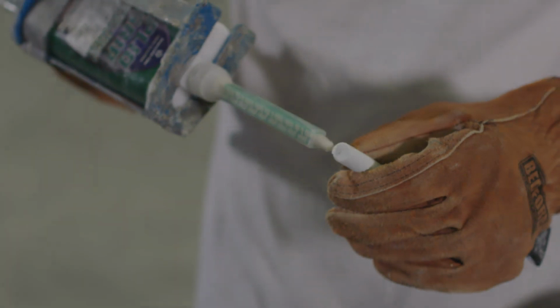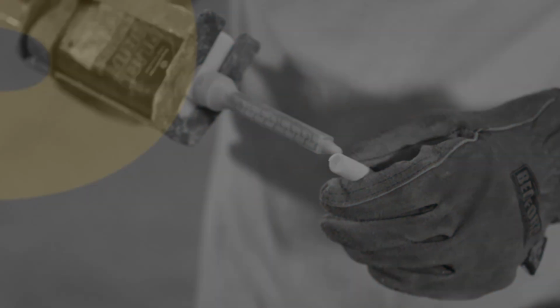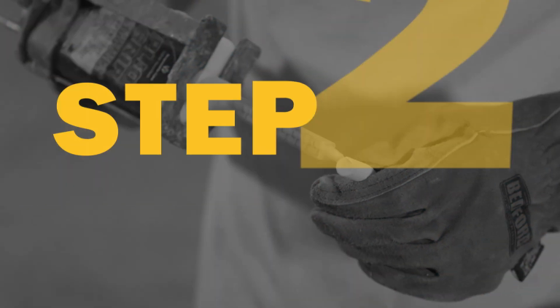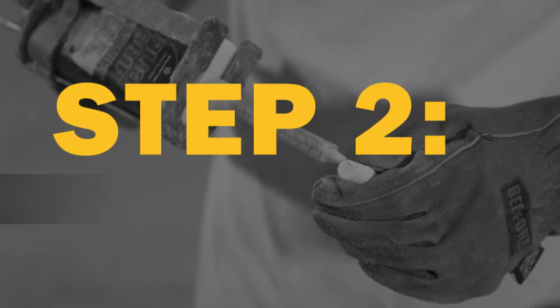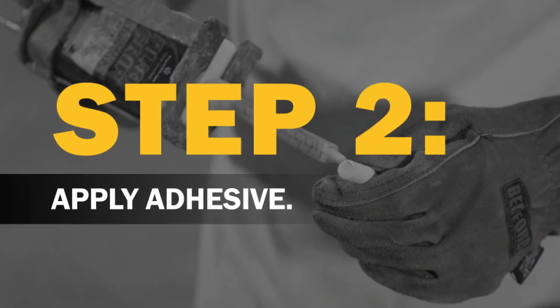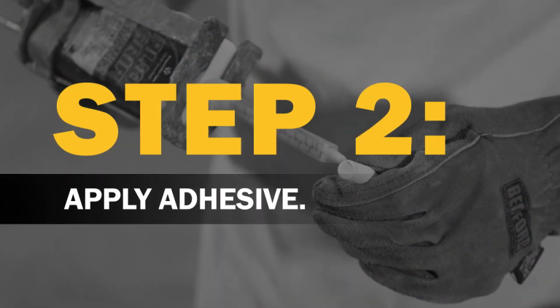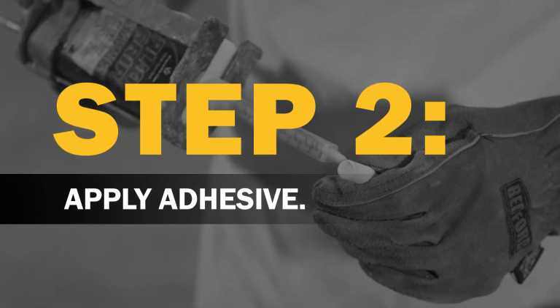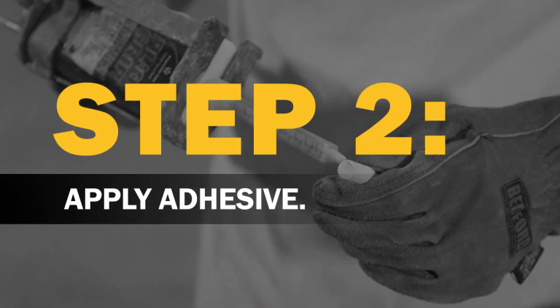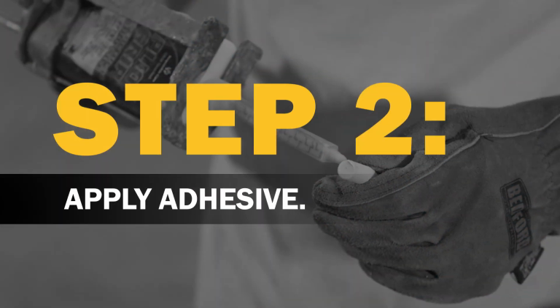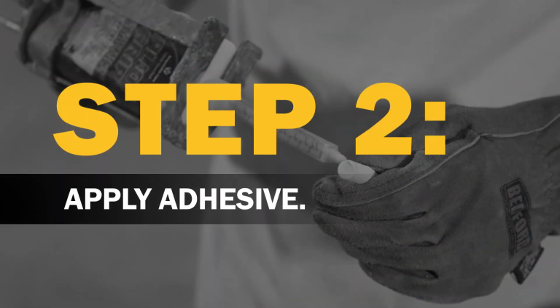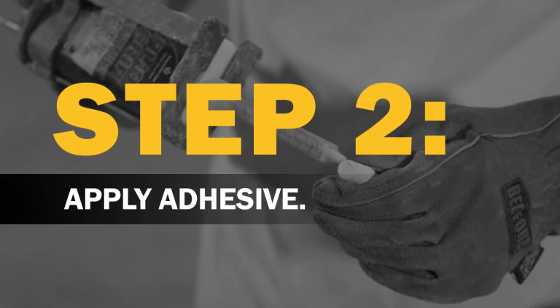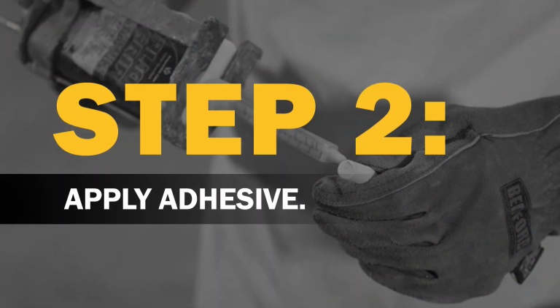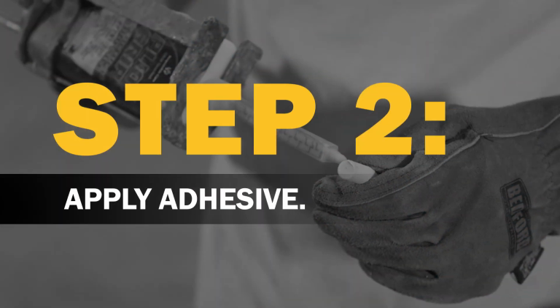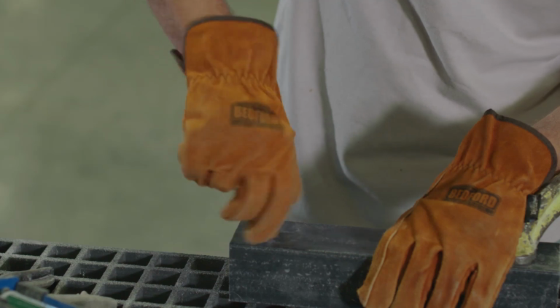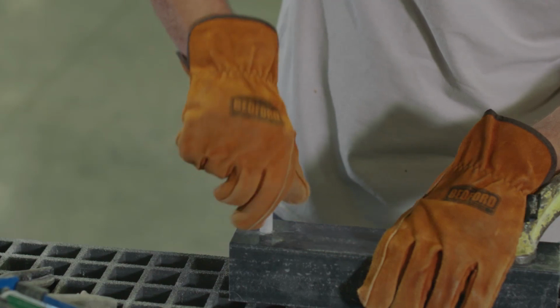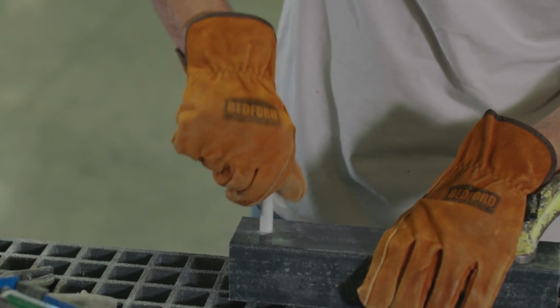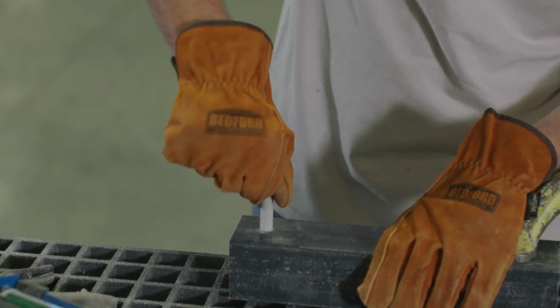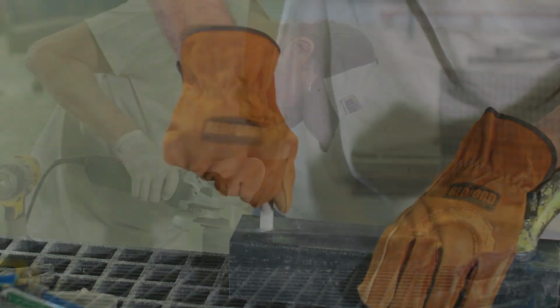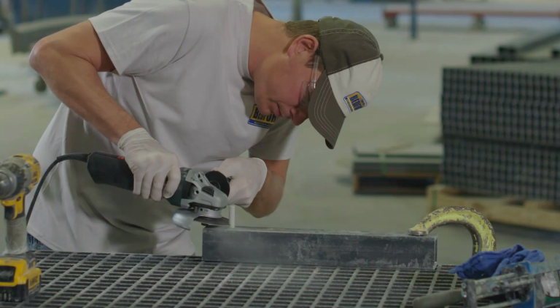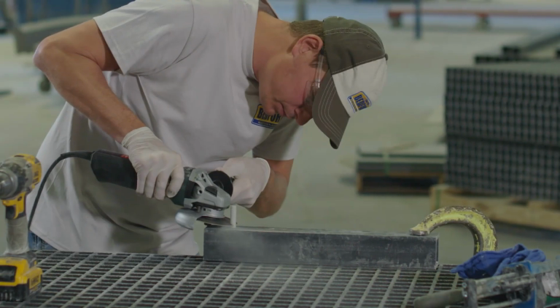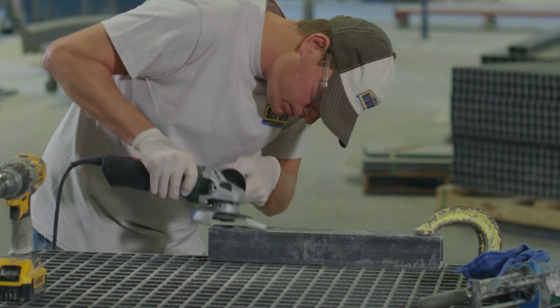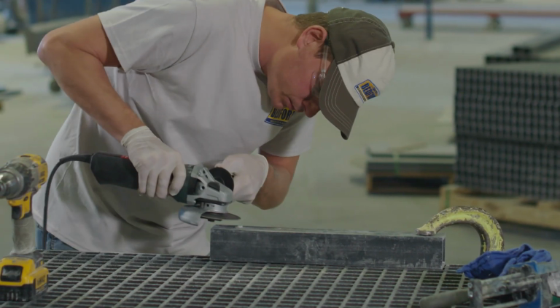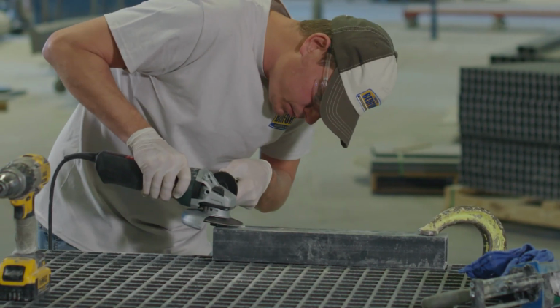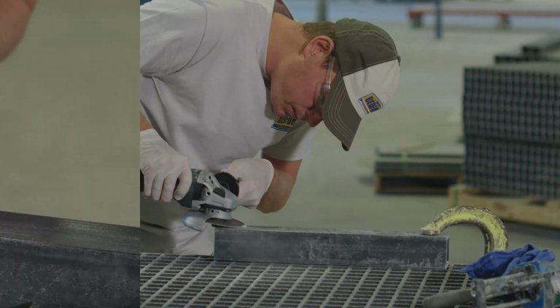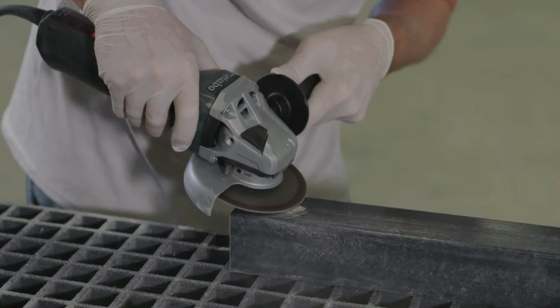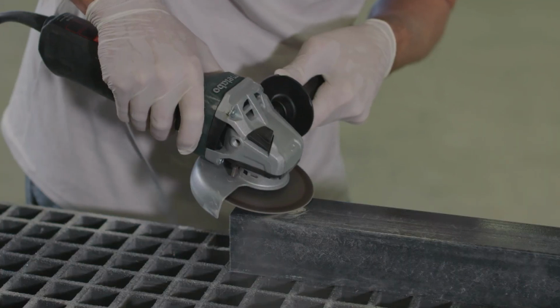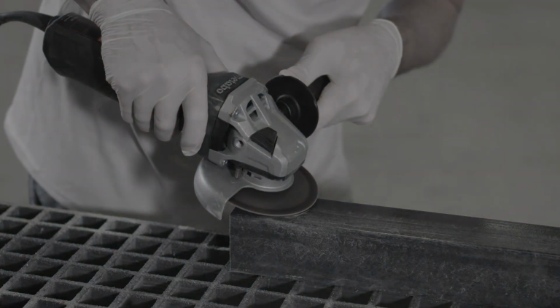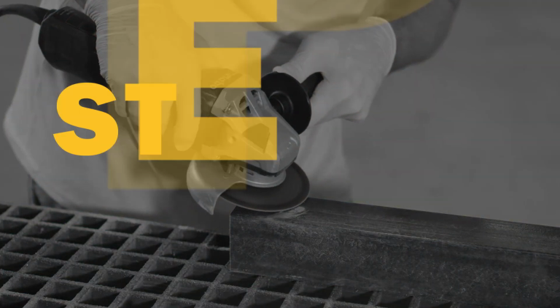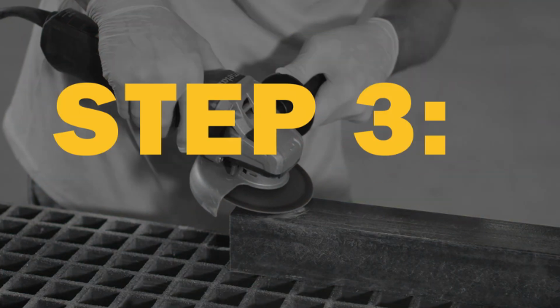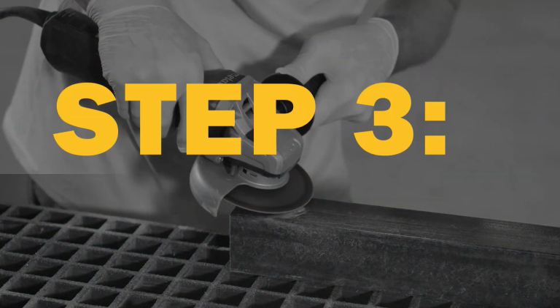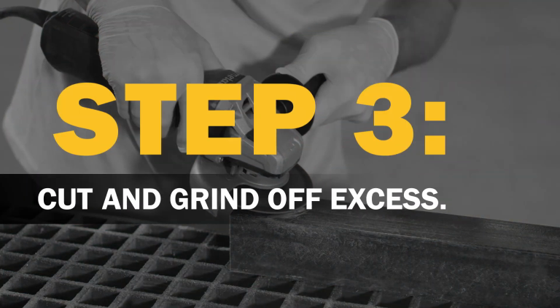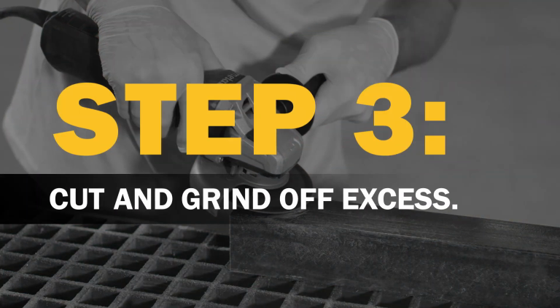Next, apply adhesive to both the threaded rod and the tapped hole. Screw the threaded rod into the hole and cut it off as close to the material as possible. Grind off any excess rod flush to the part.